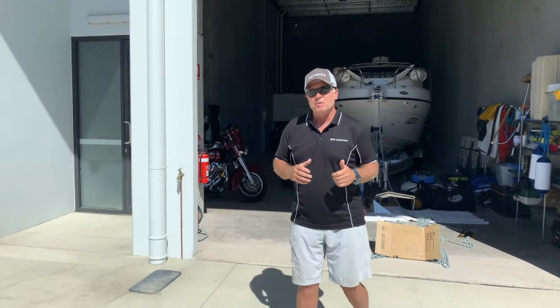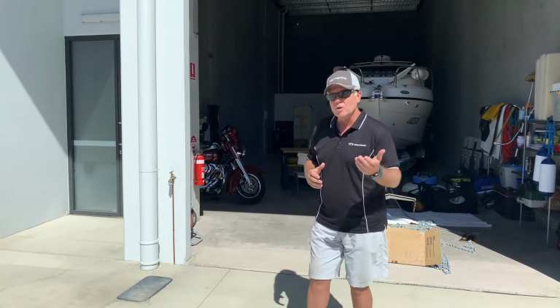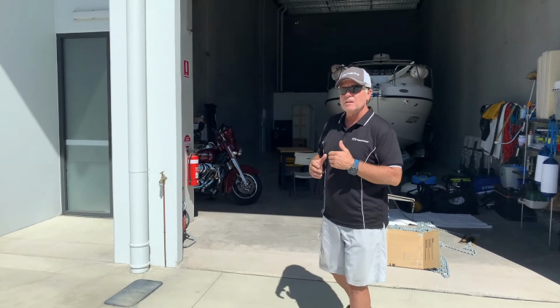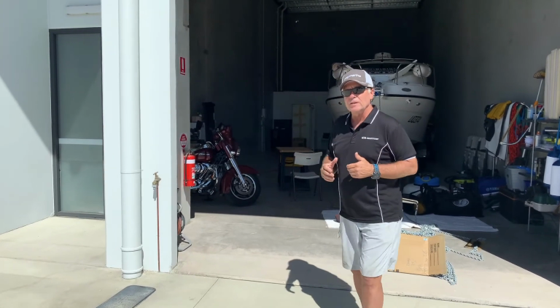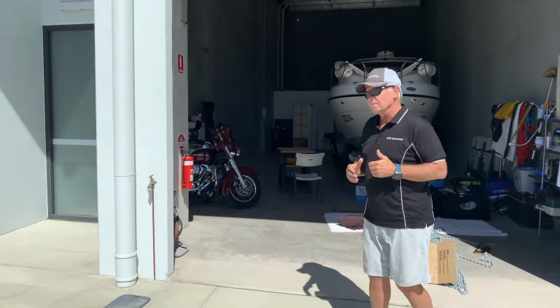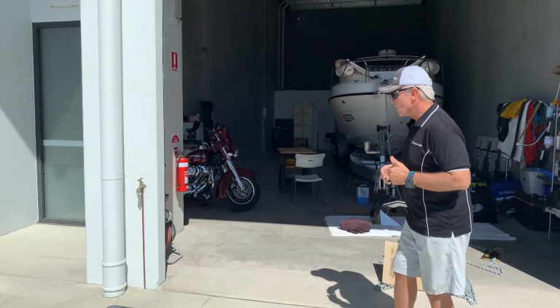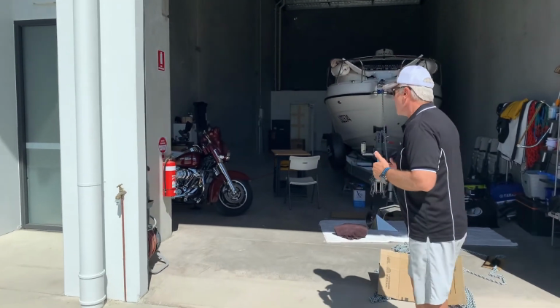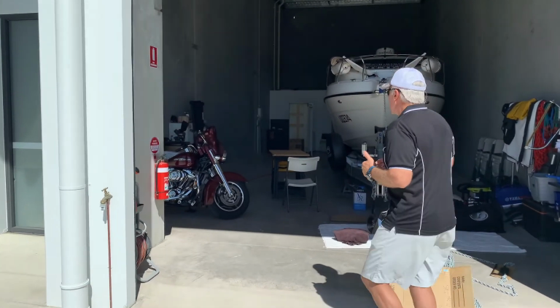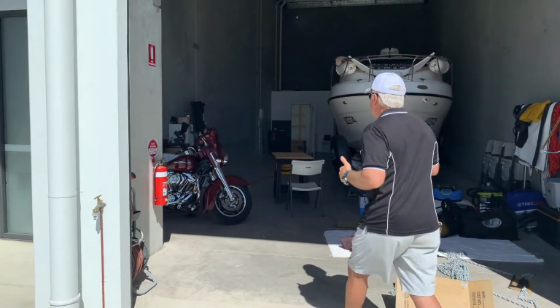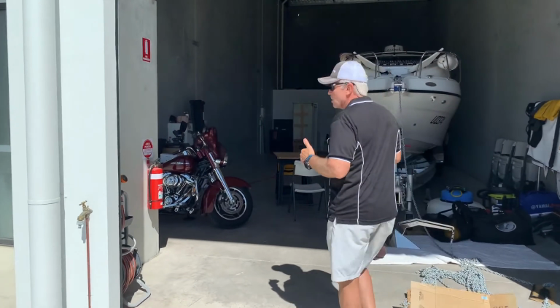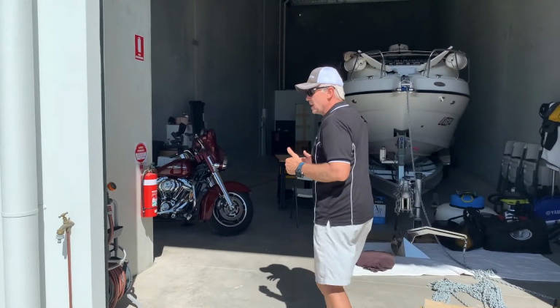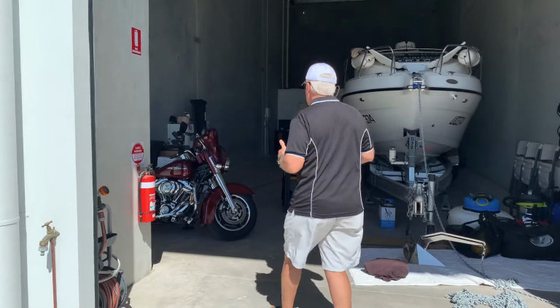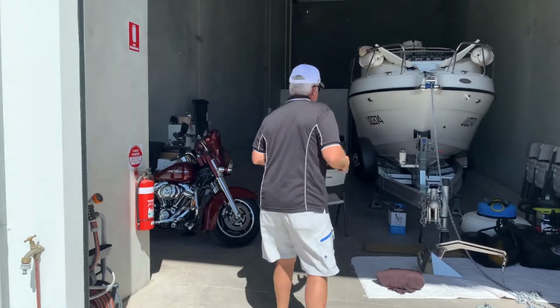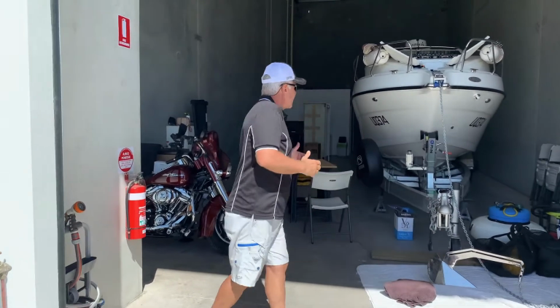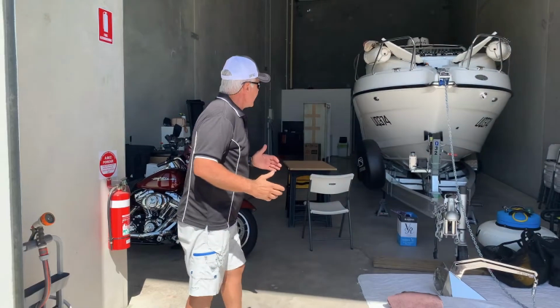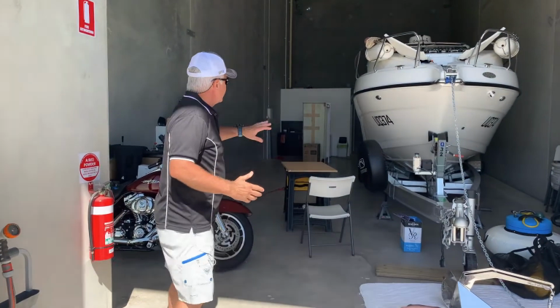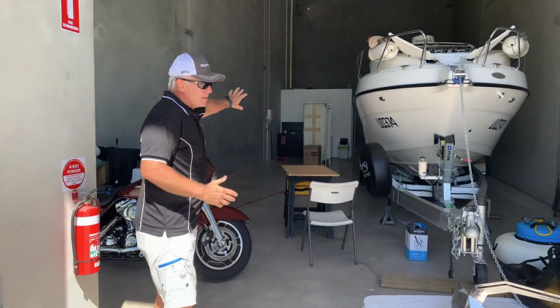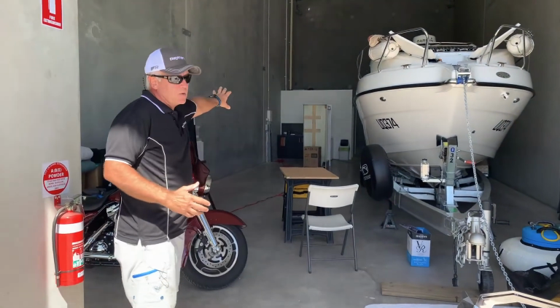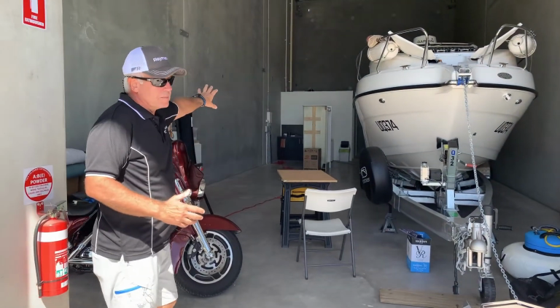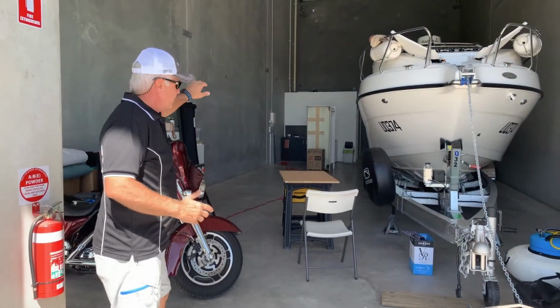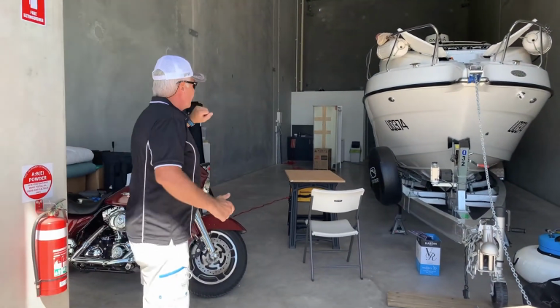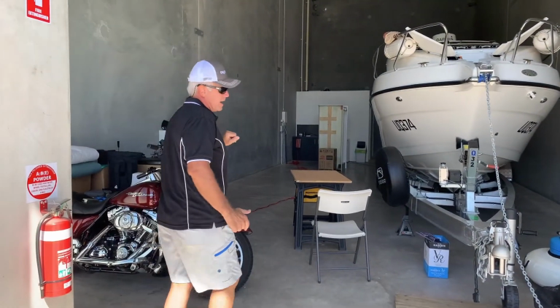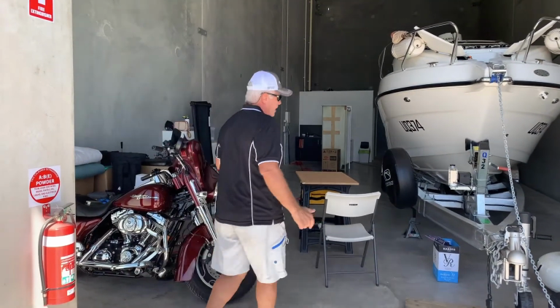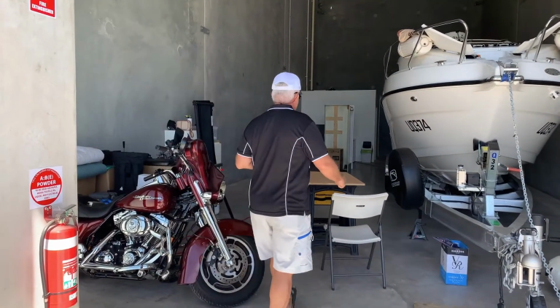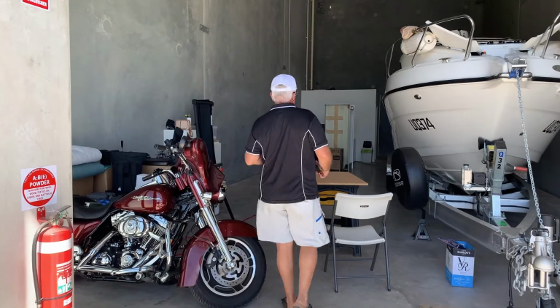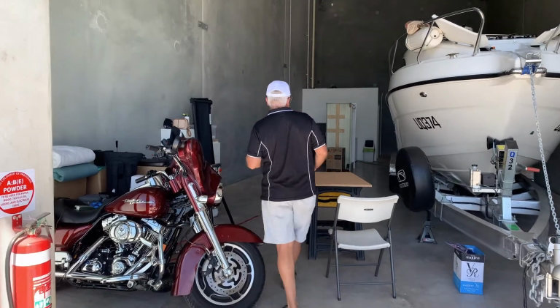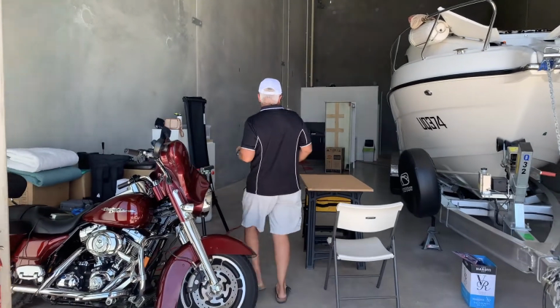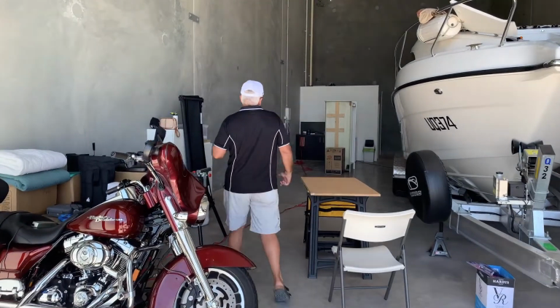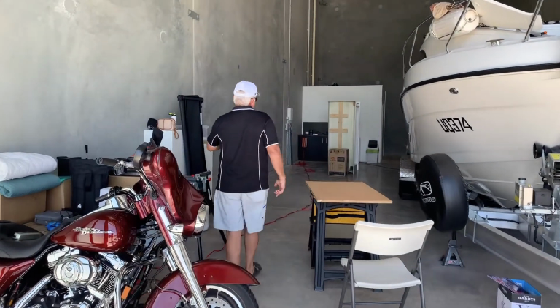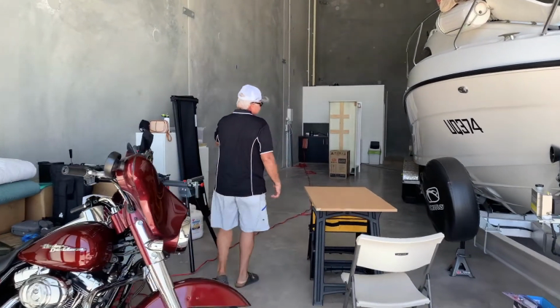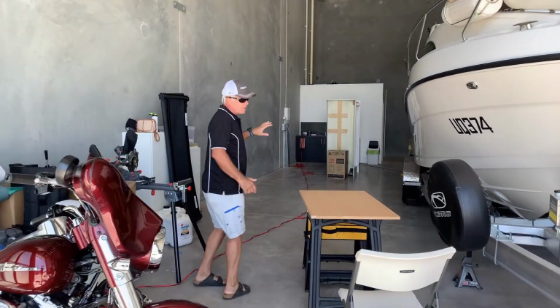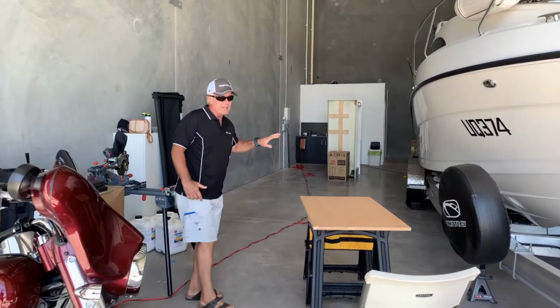So if you come with me, I'll give you a quick tour. This is a long, rectangular building, and in the back left-hand corner we already have a bathroom that's been built in, as well as a small kitchenette.